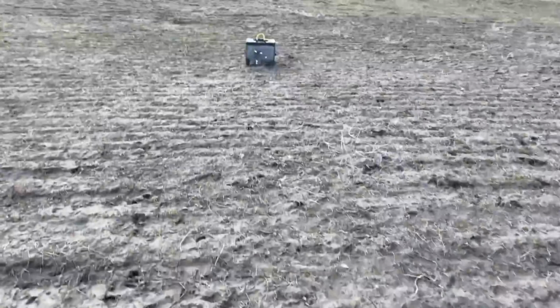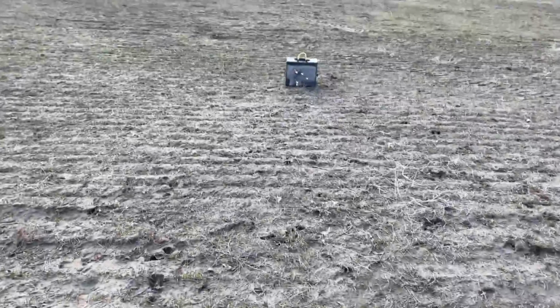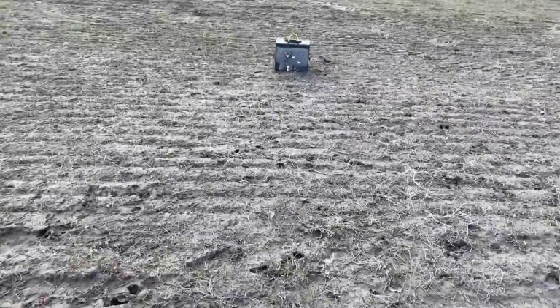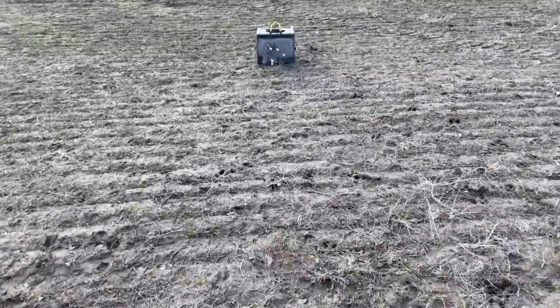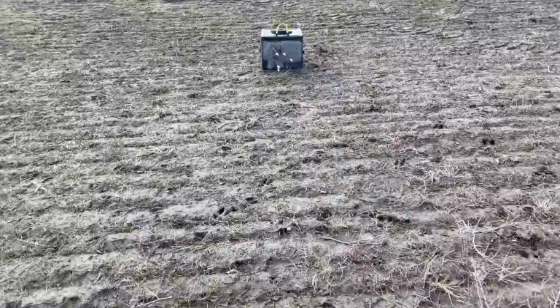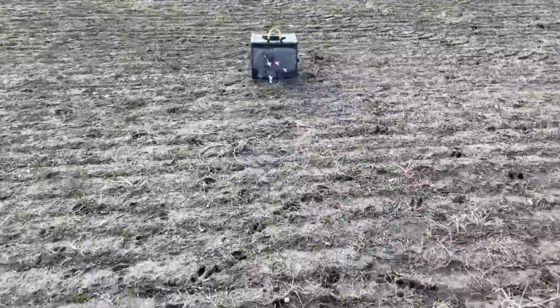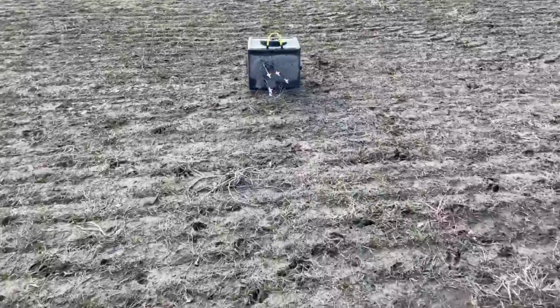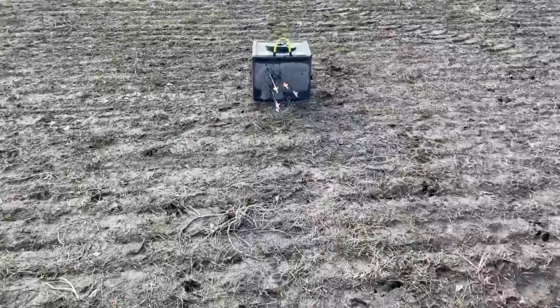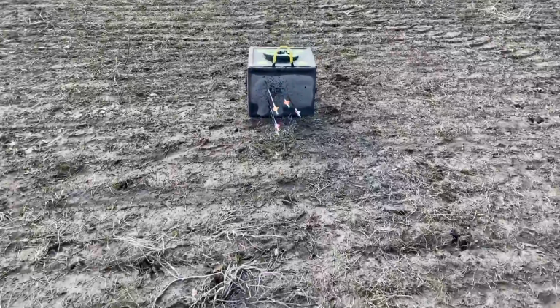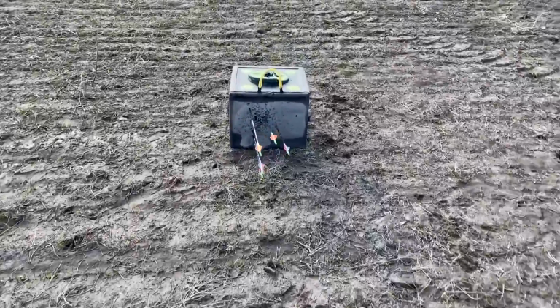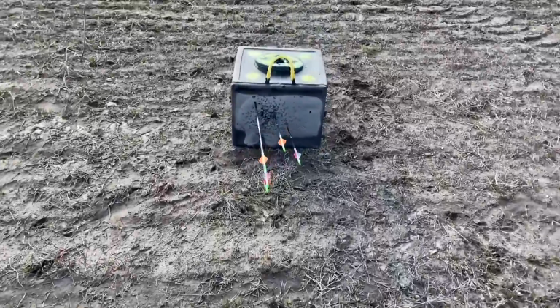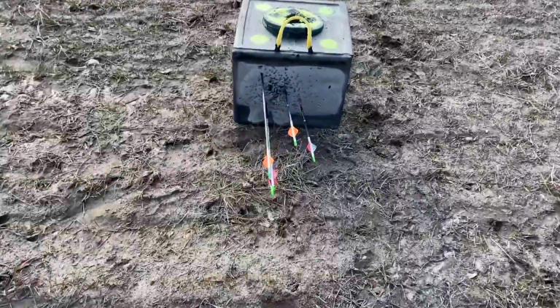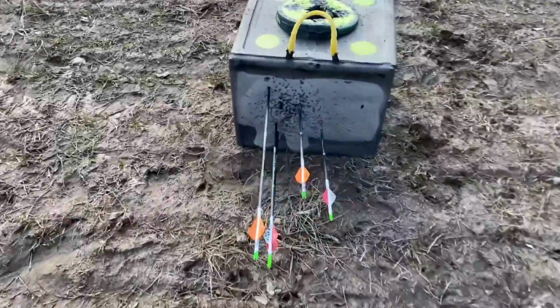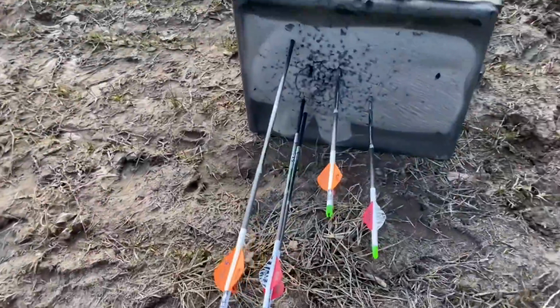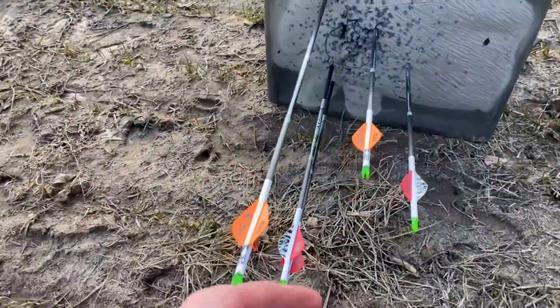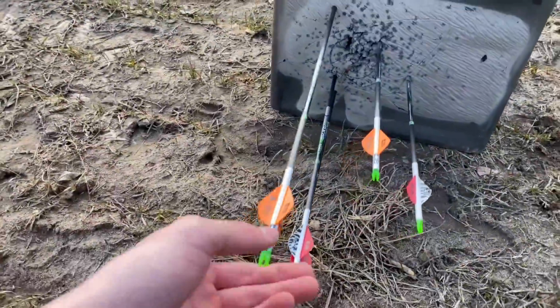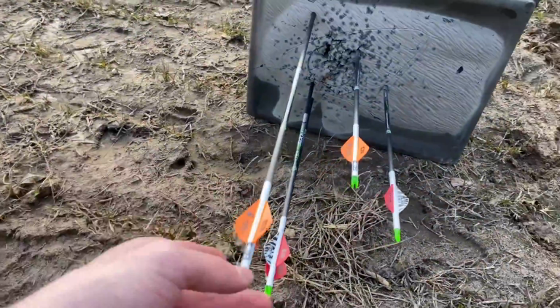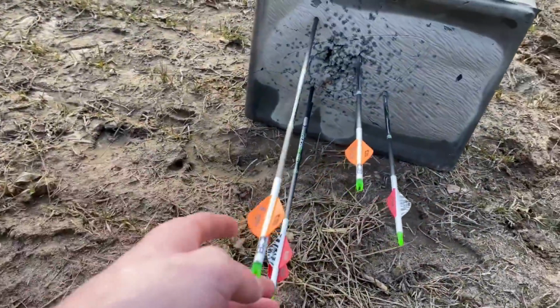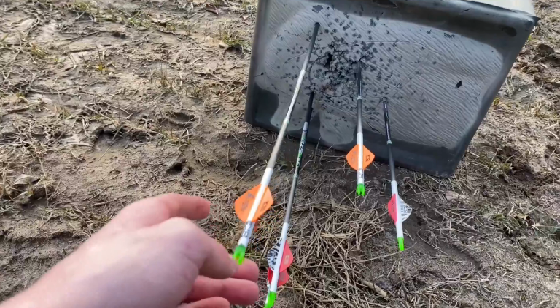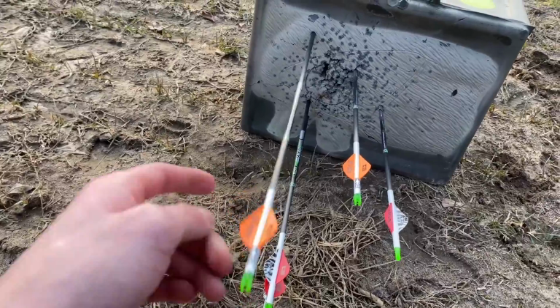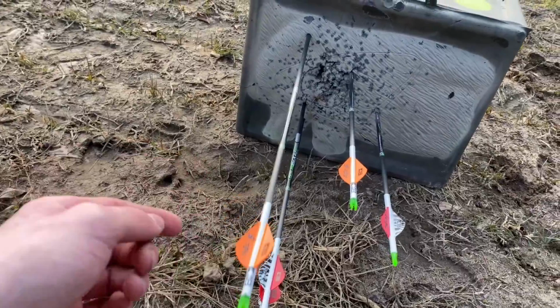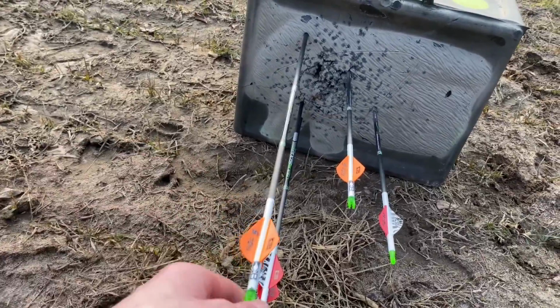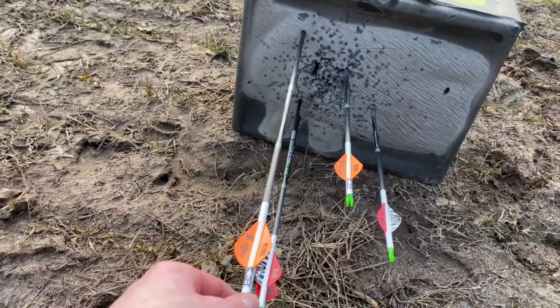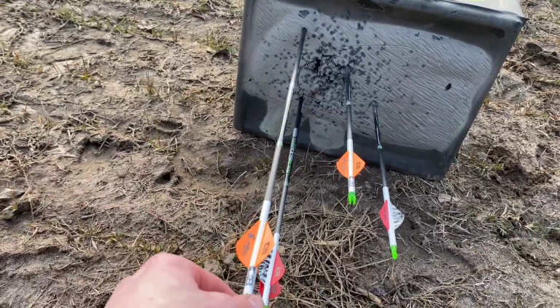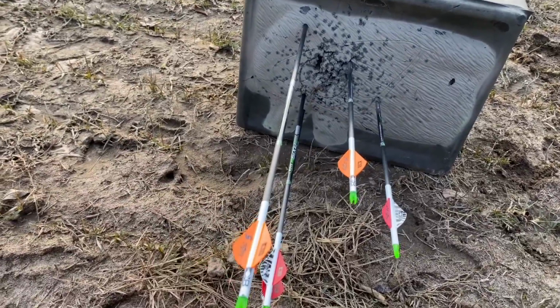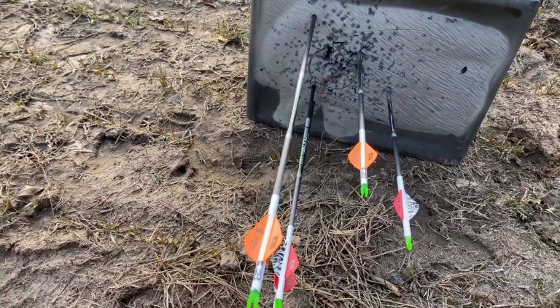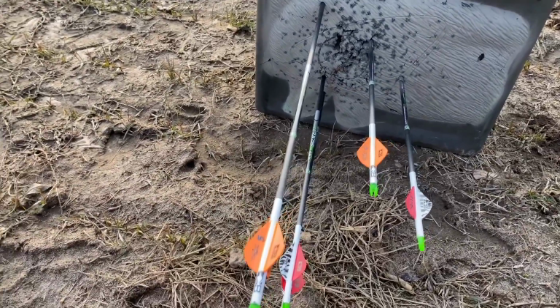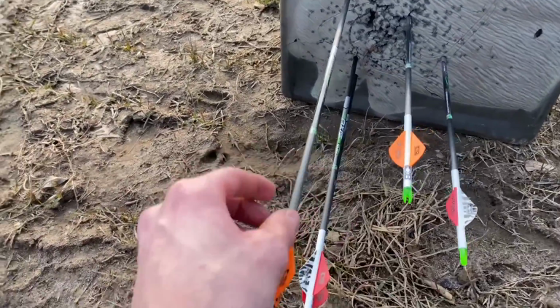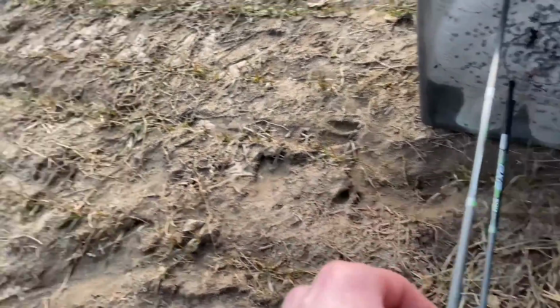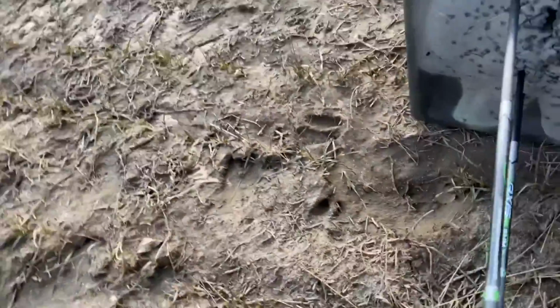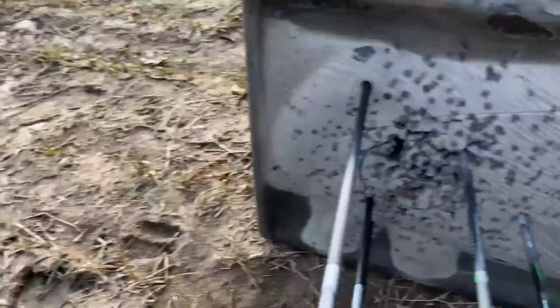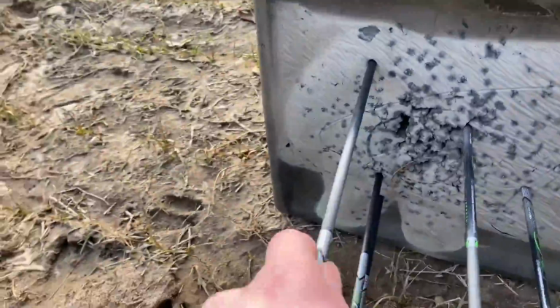So first group of the day, a little rough. This is 40 yards with some wind coming in here. I also wanted to go over my arrows.